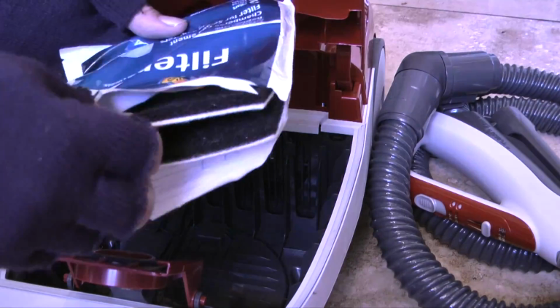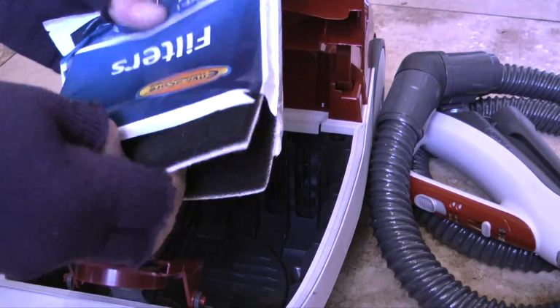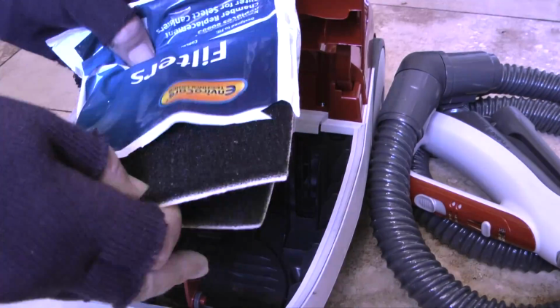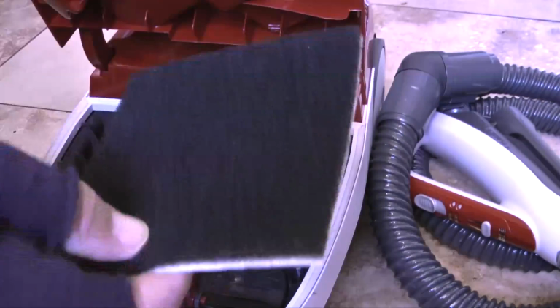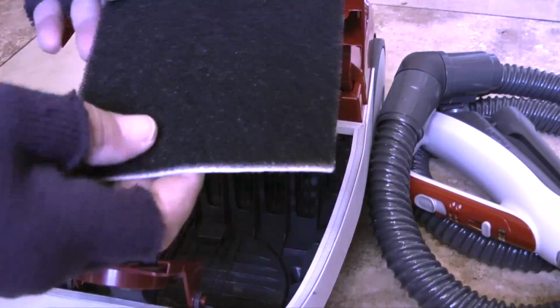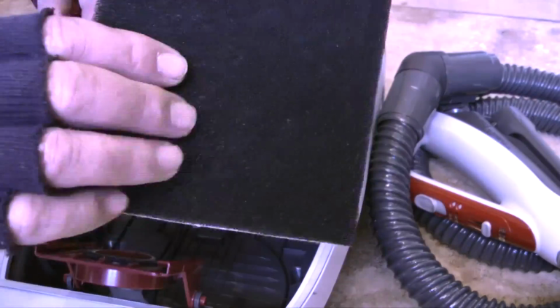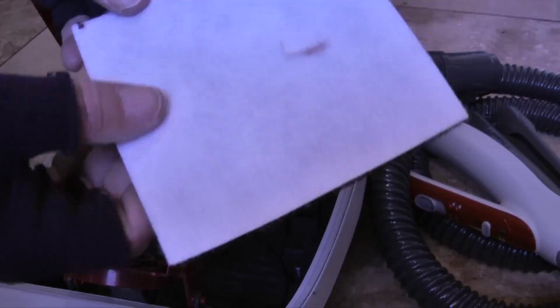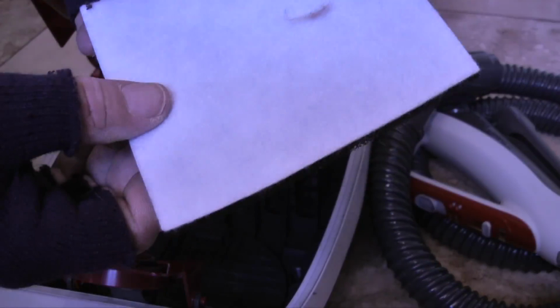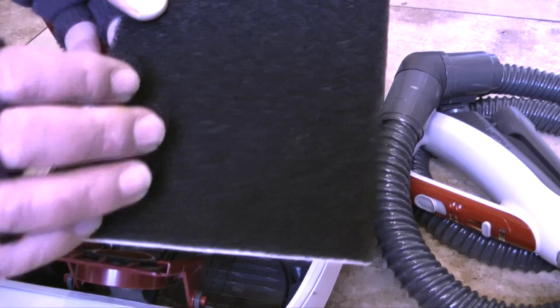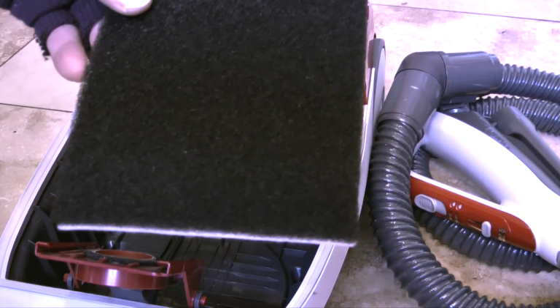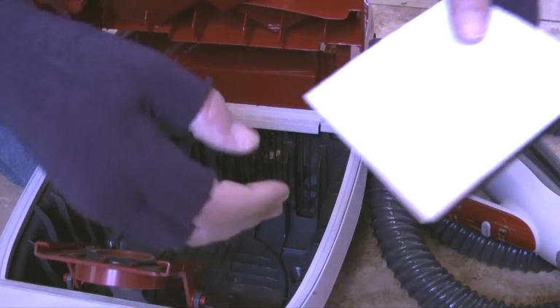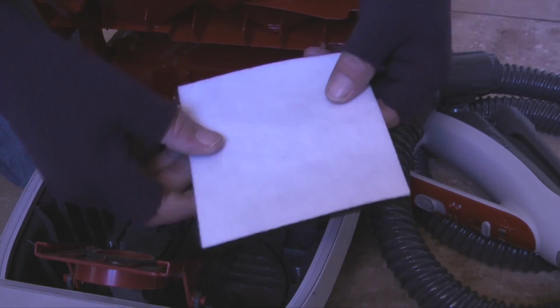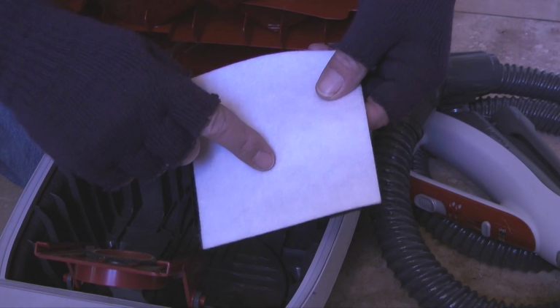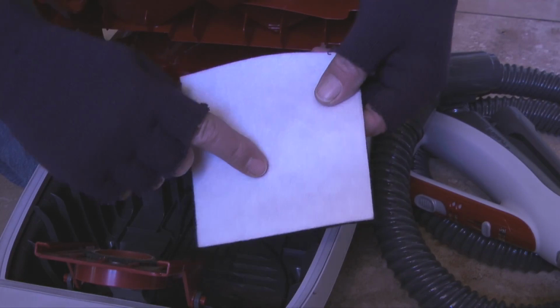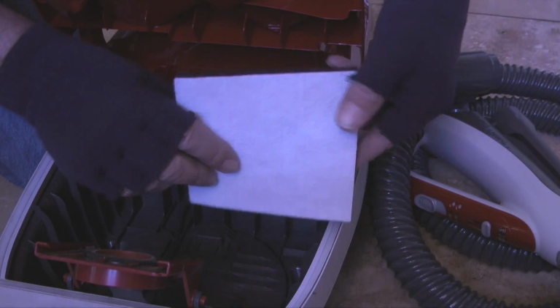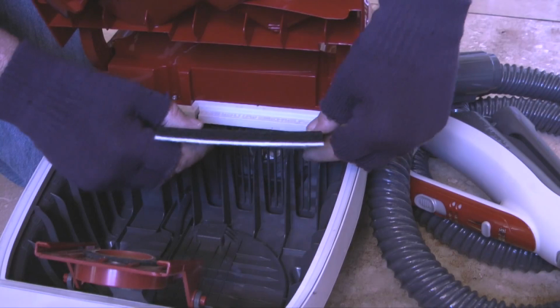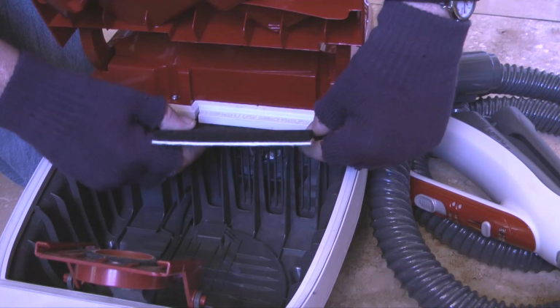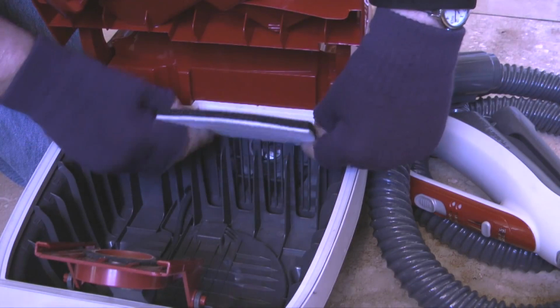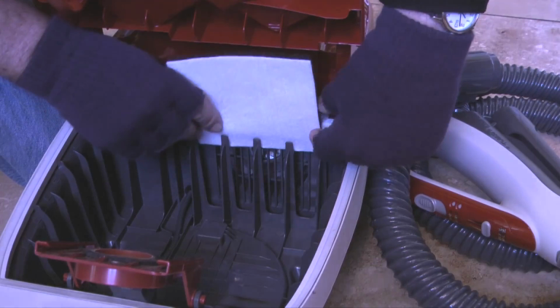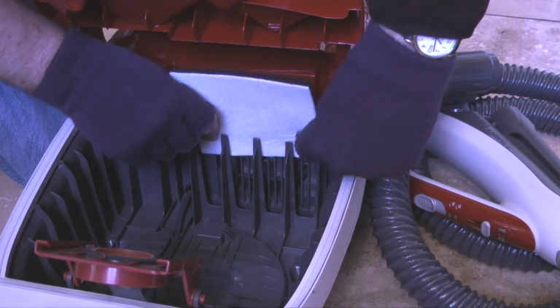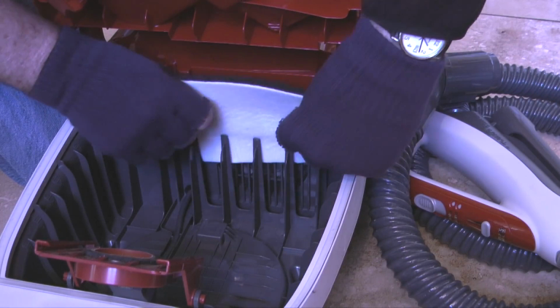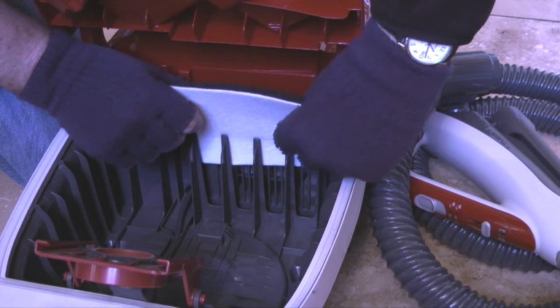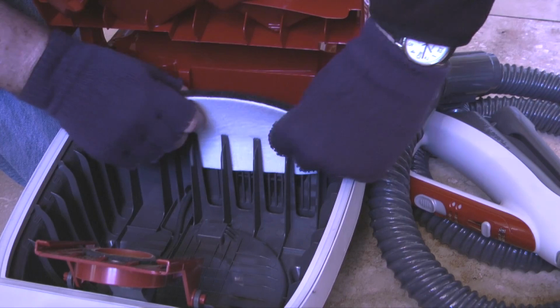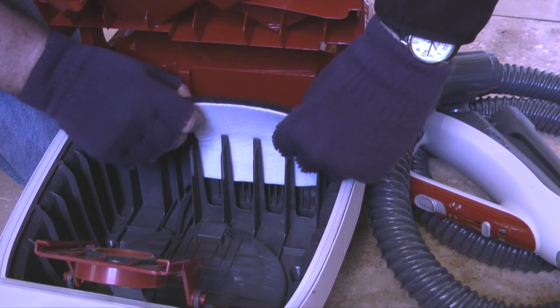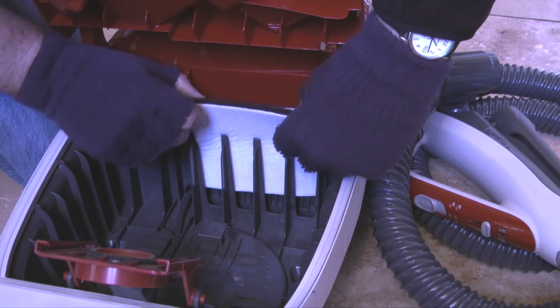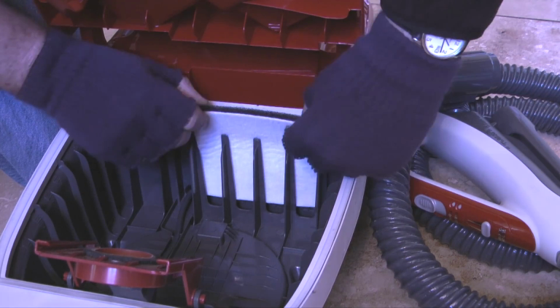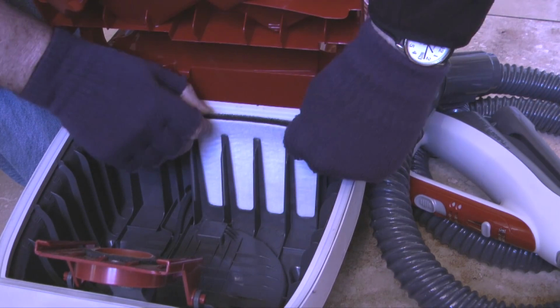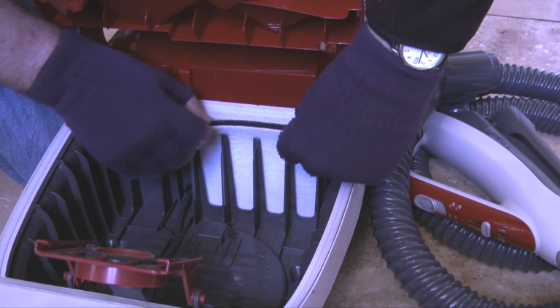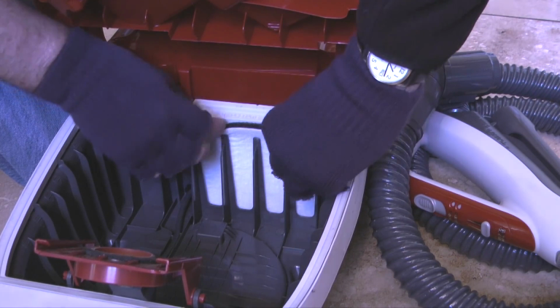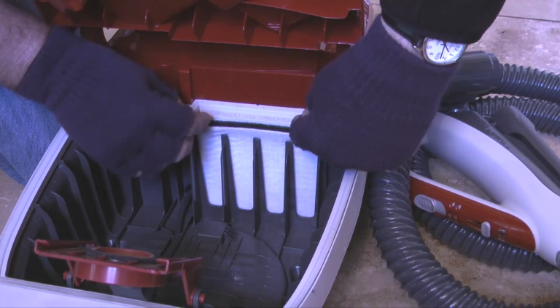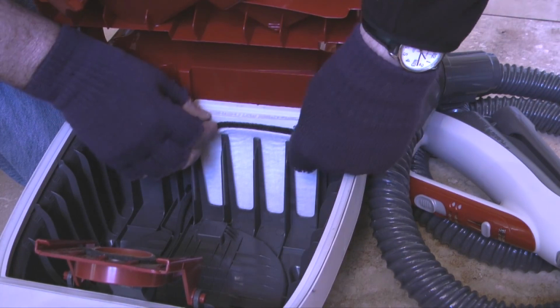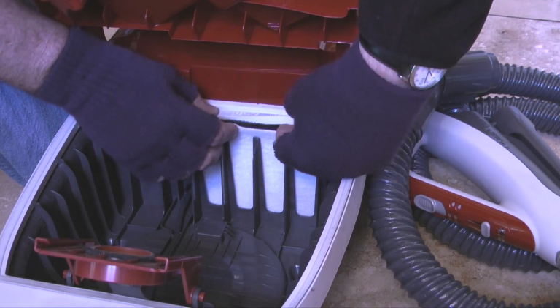After removing the filter from the packaging I'll slide the new filter under the rubber retainer with the white side of the filter facing towards the dust bag and the top of the filter tucked under the rubber flap.